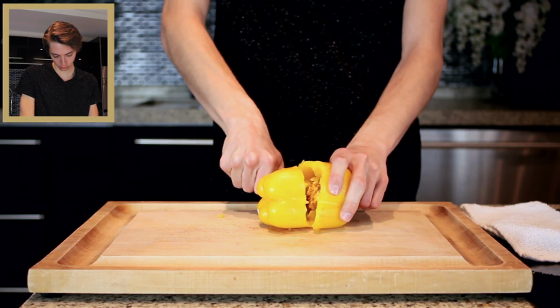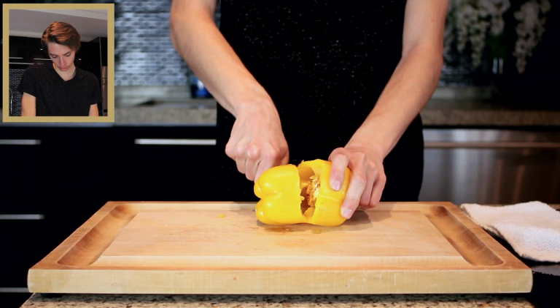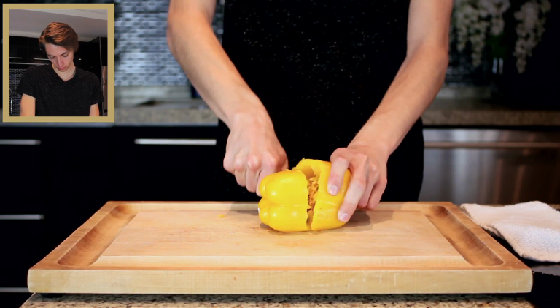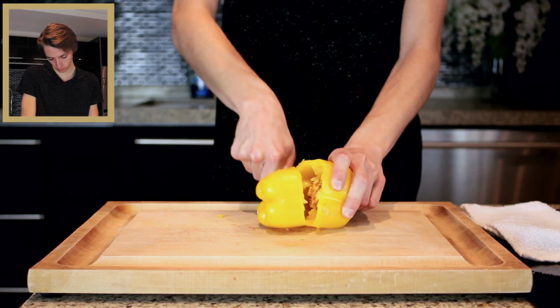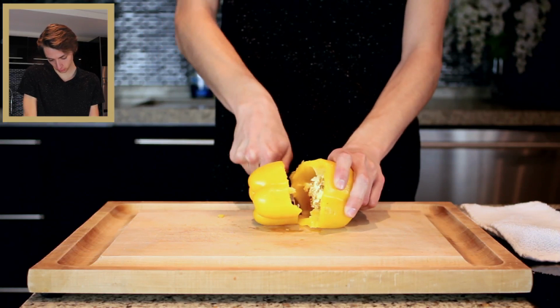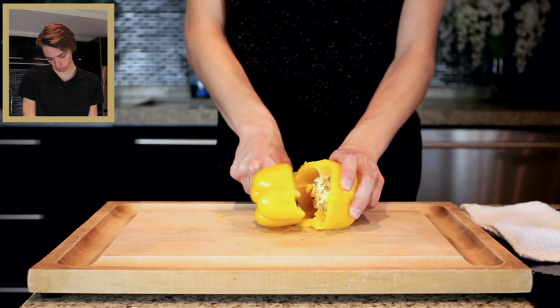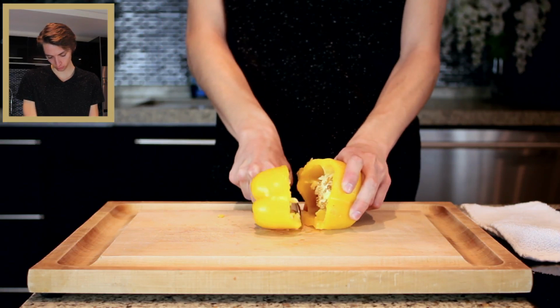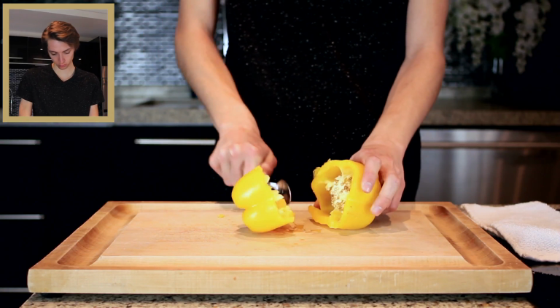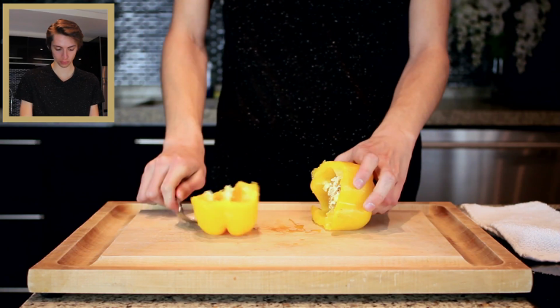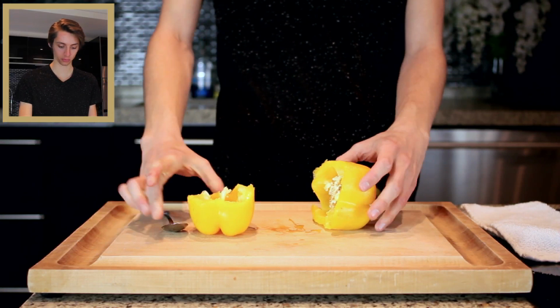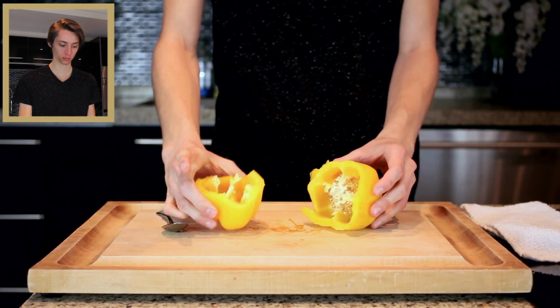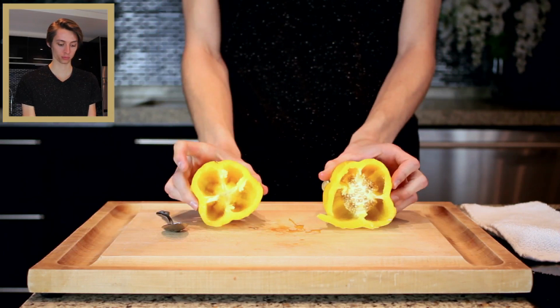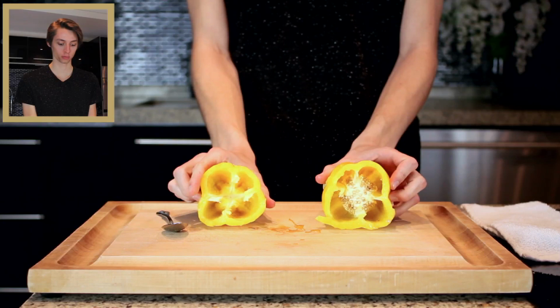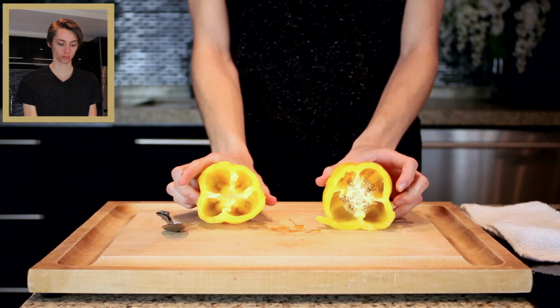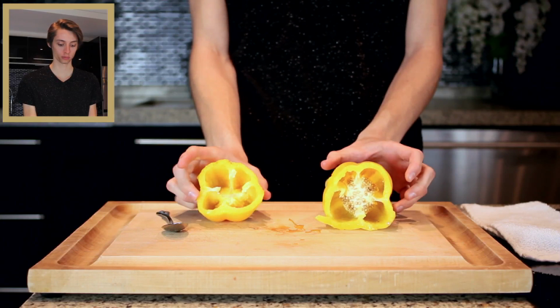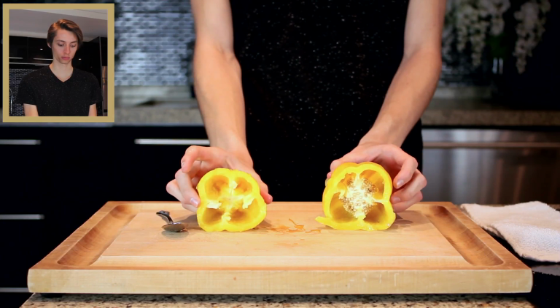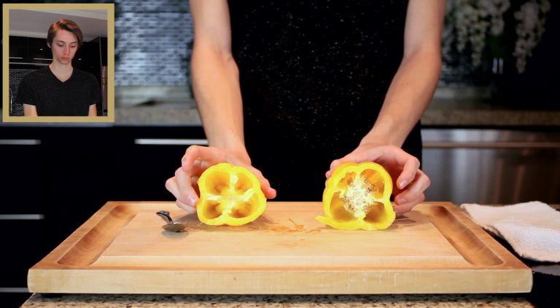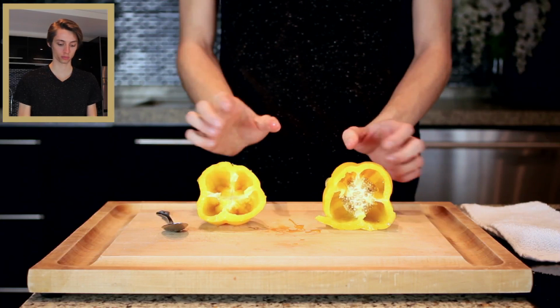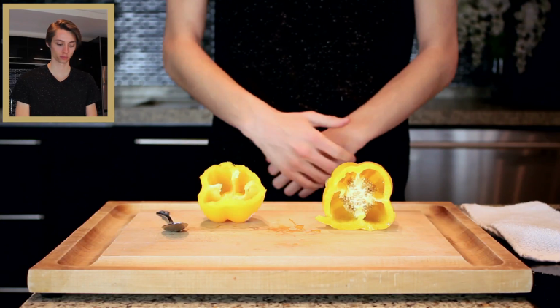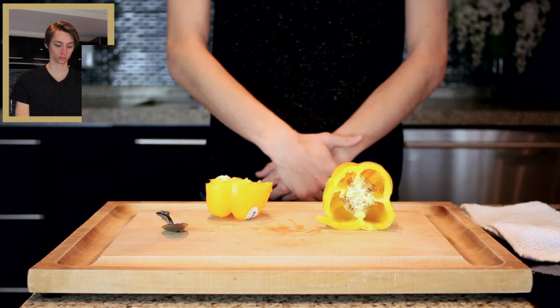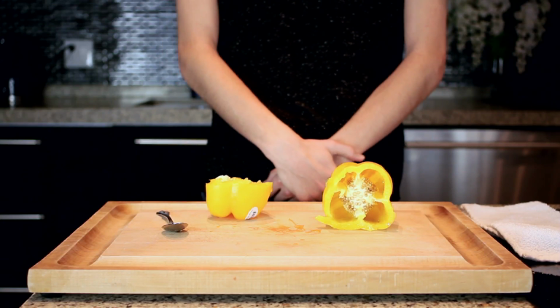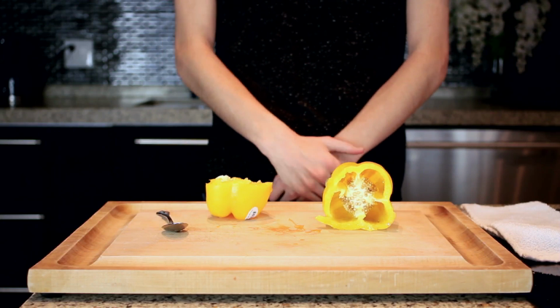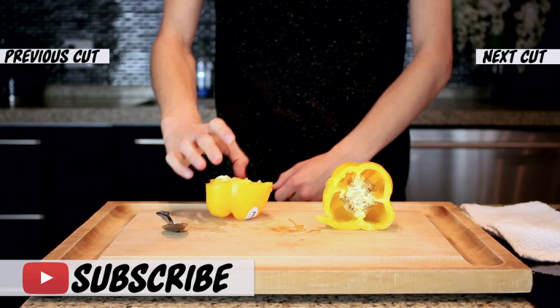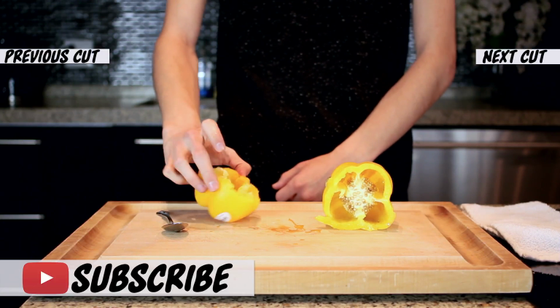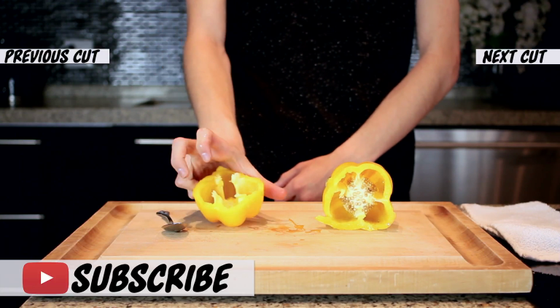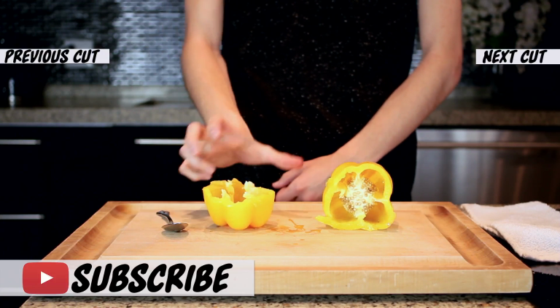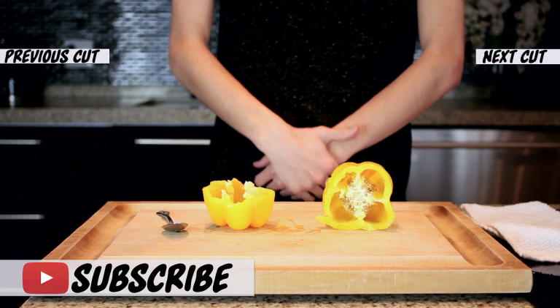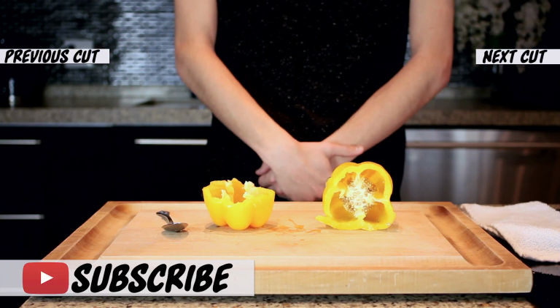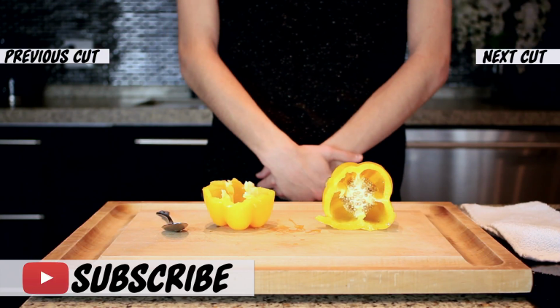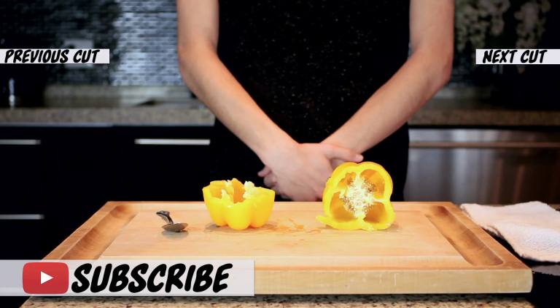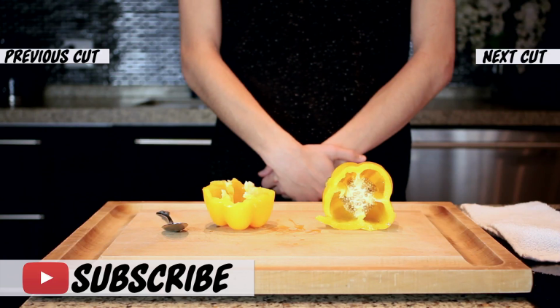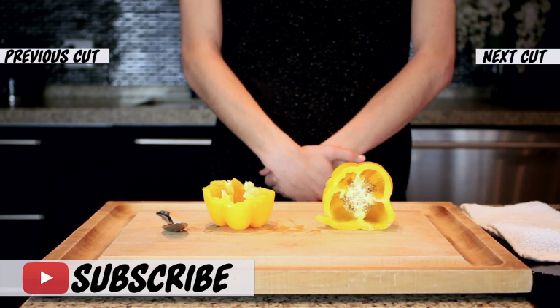Beautiful song. And a beautiful cut by Mr. Paquette. Very clean, crisp, and precise. Truly the mark of a professional spoon cutter. Well done.